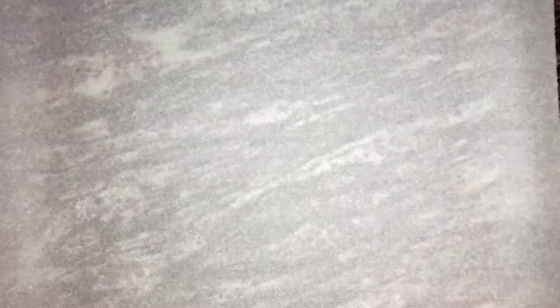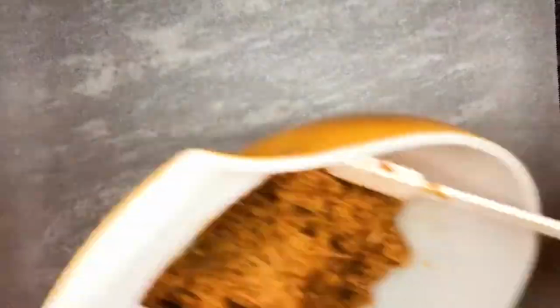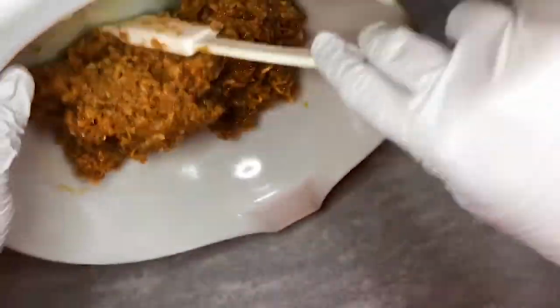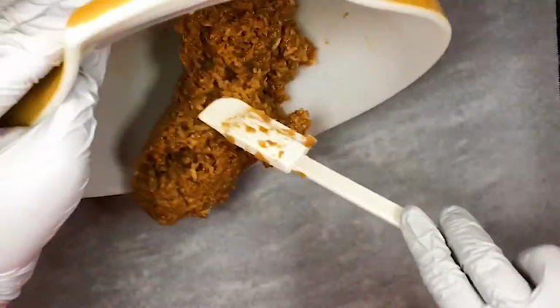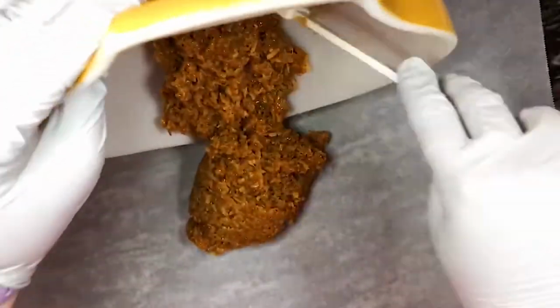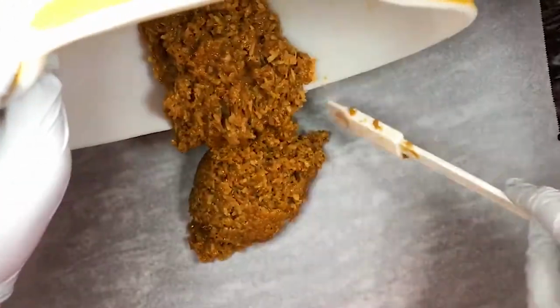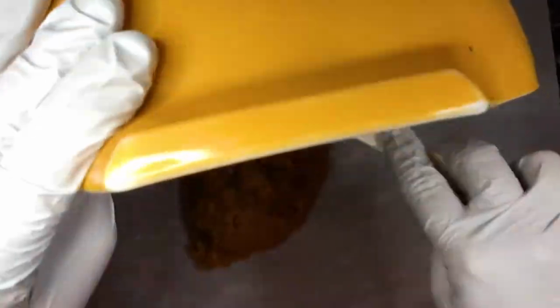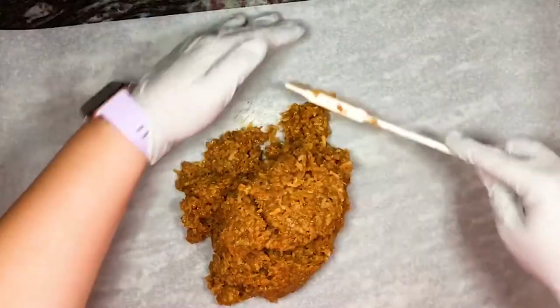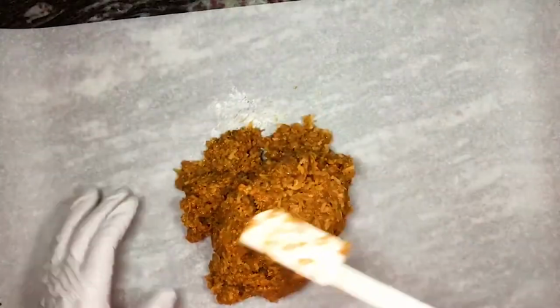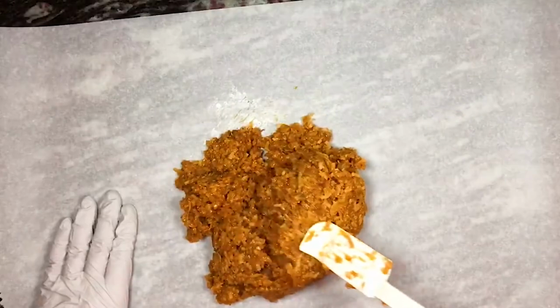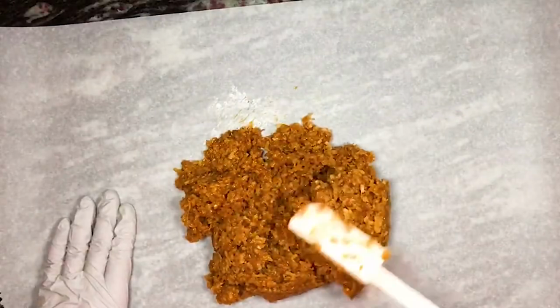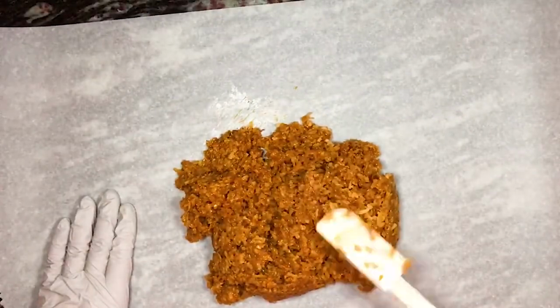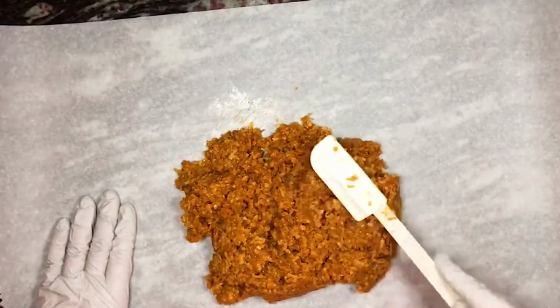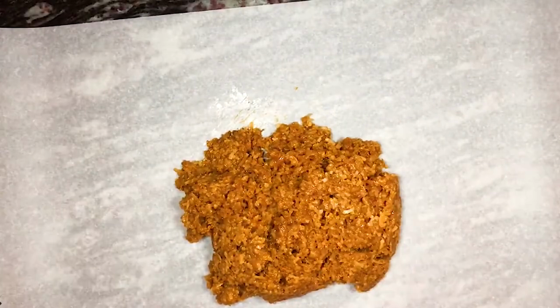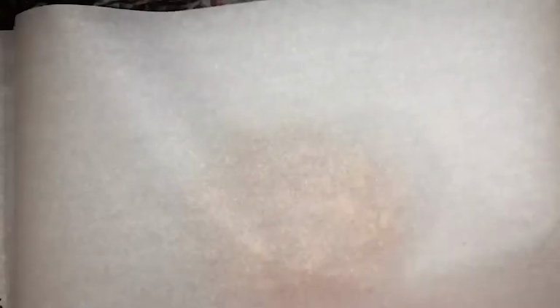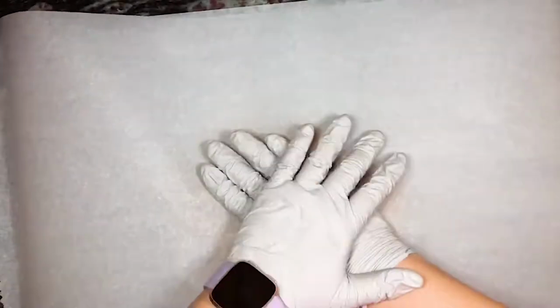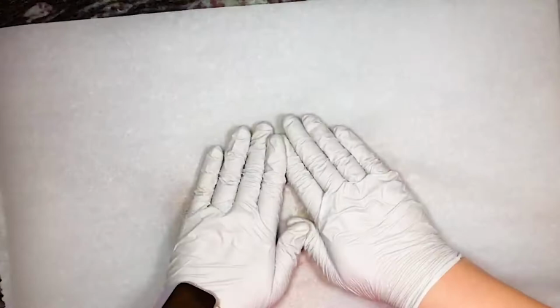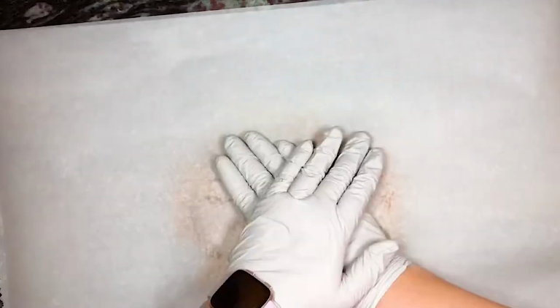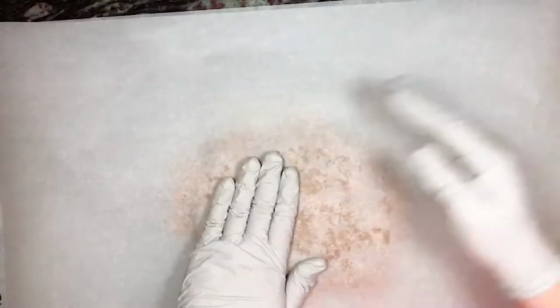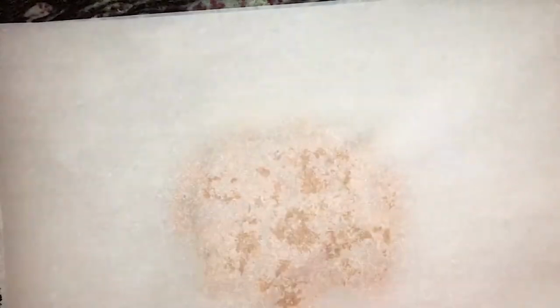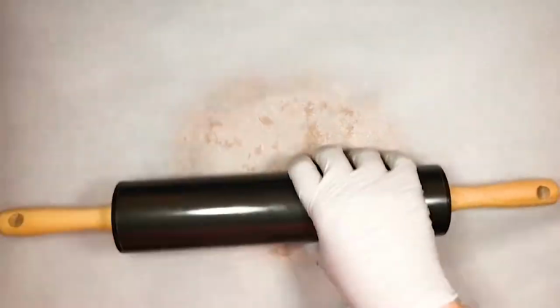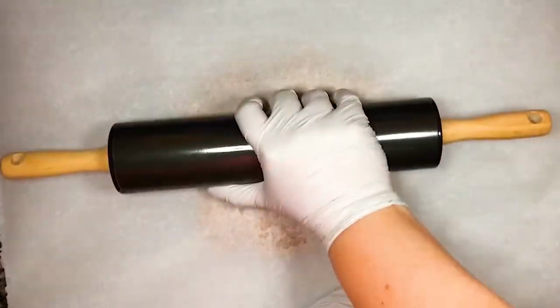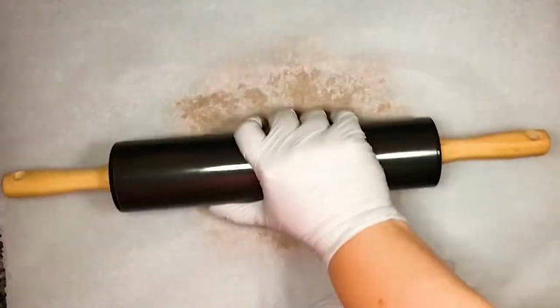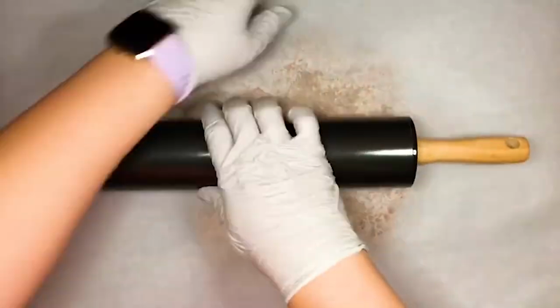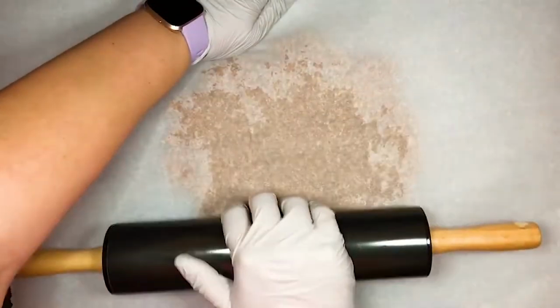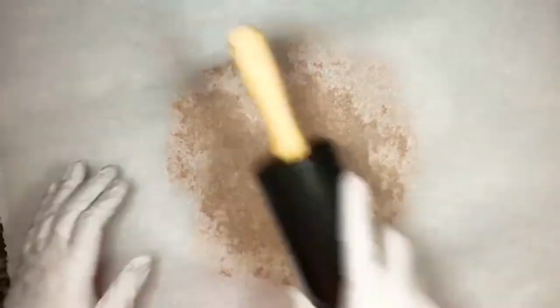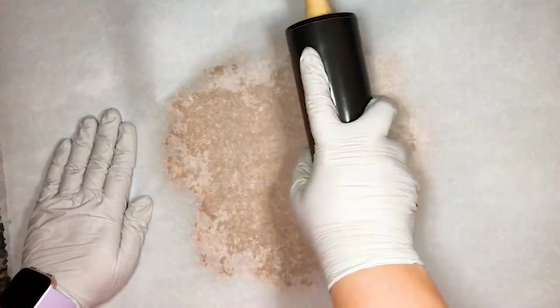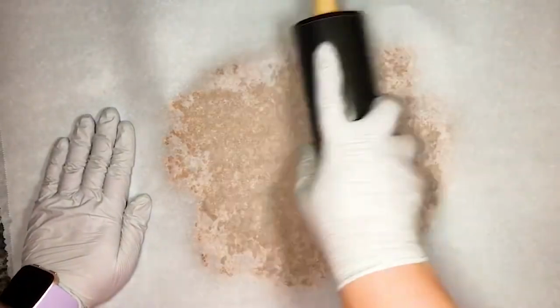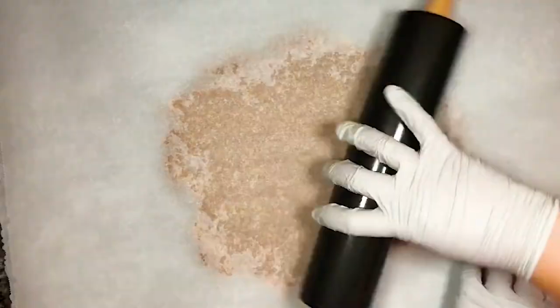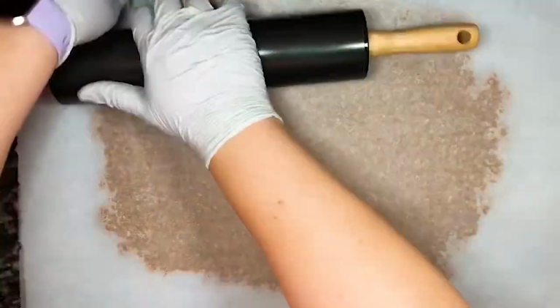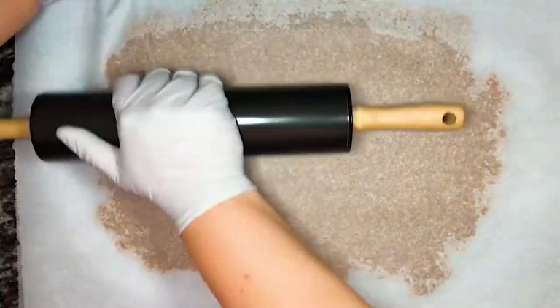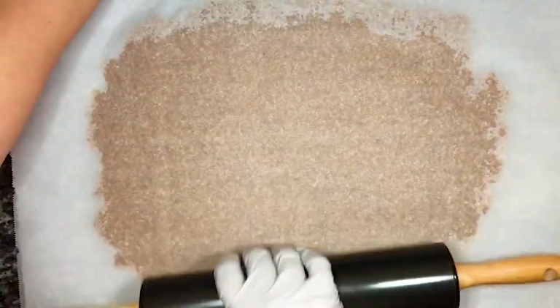Once the toasted coconut has been thoroughly mixed into the caramel, pour the mixture onto a piece of parchment paper, cover it with another piece of parchment paper, roll it until it's about one-eighth inch thick, place it on a sheet tray, and then place it in the freezer to harden.